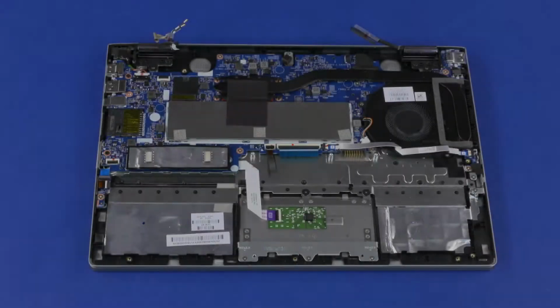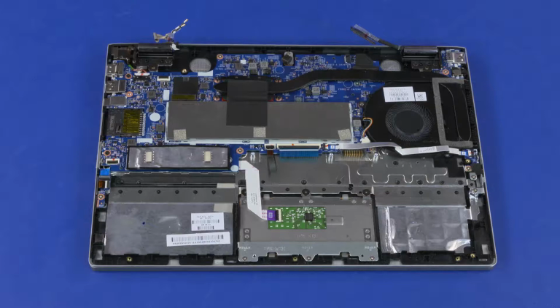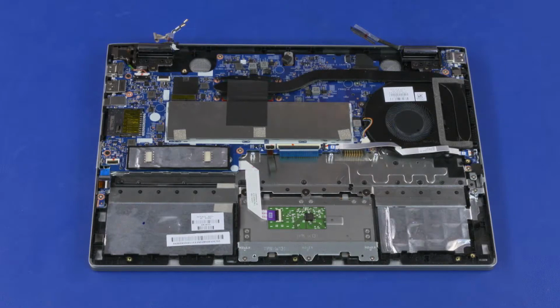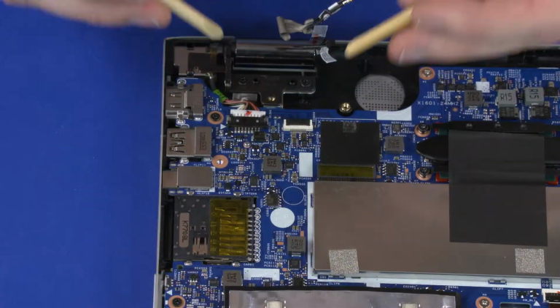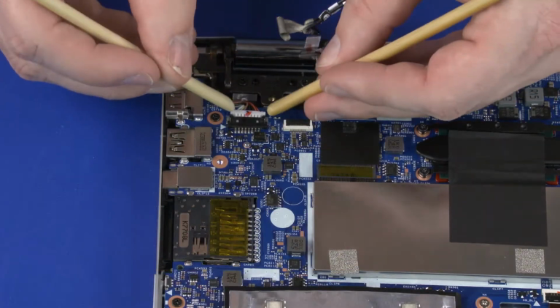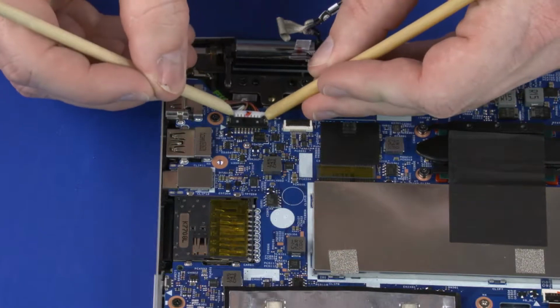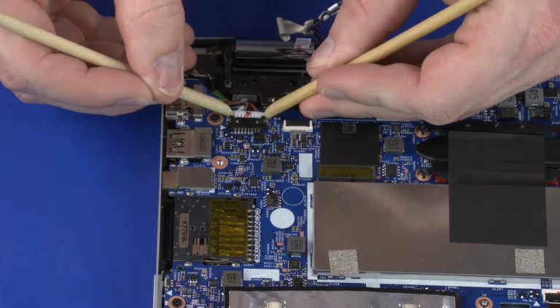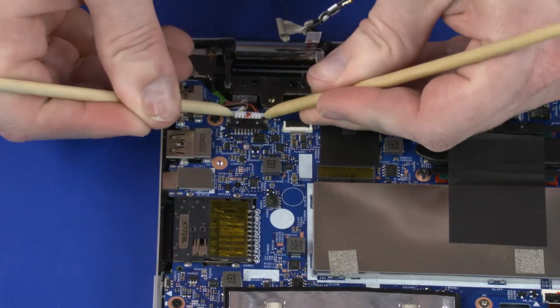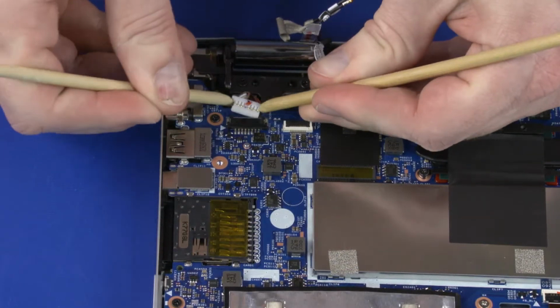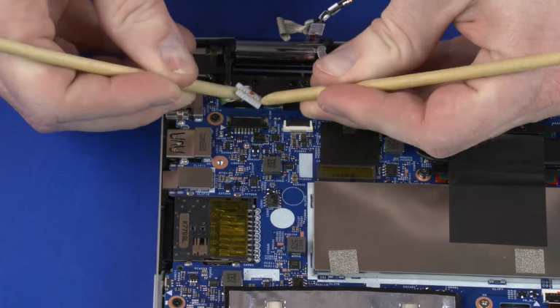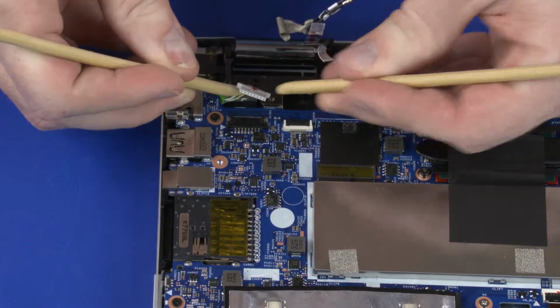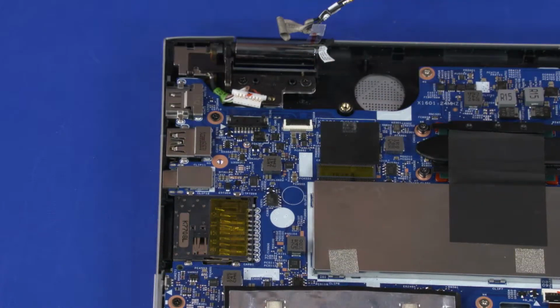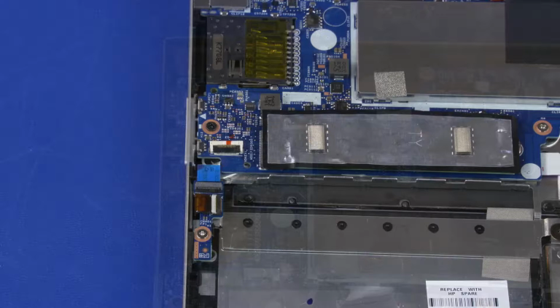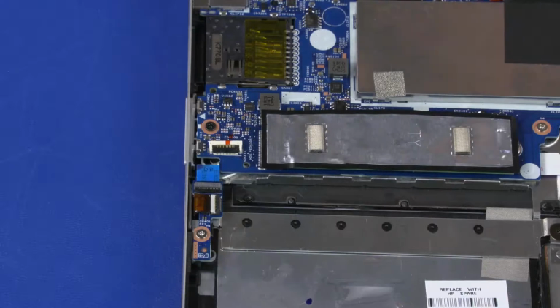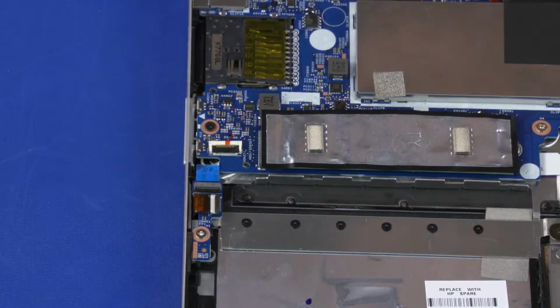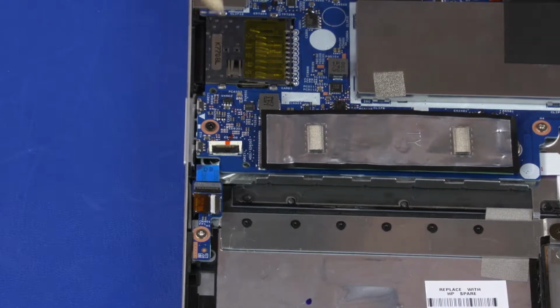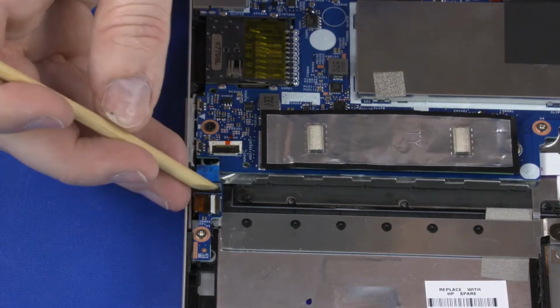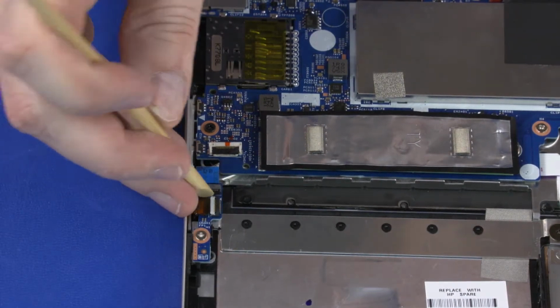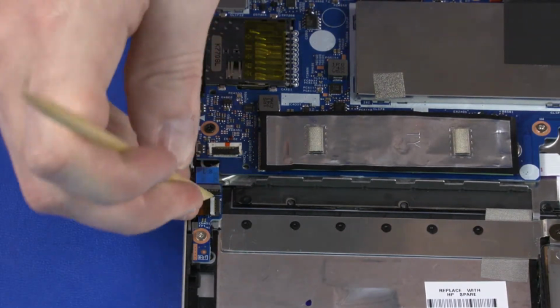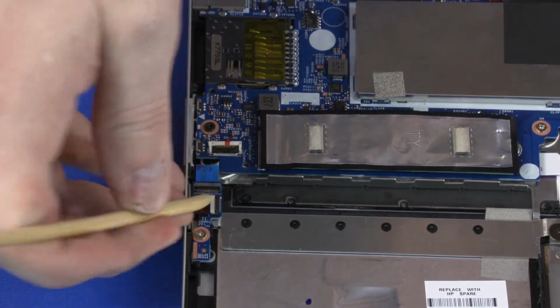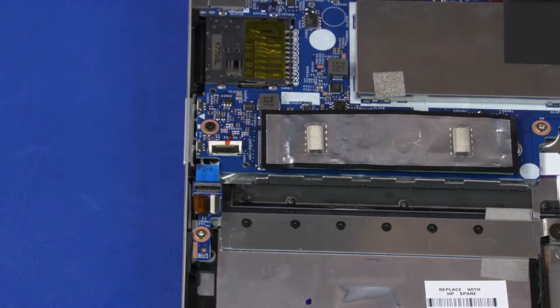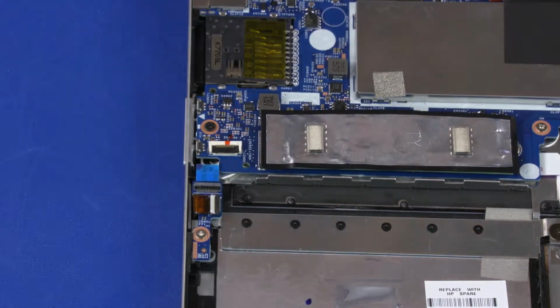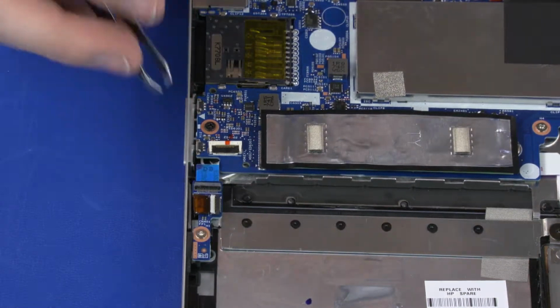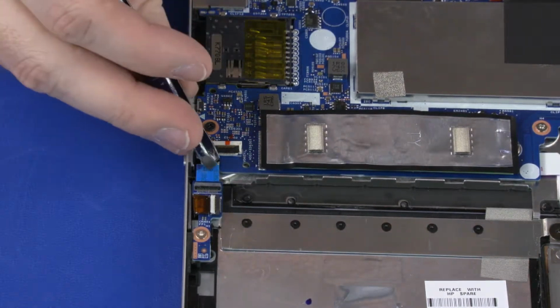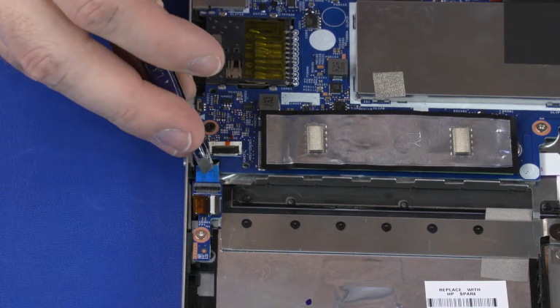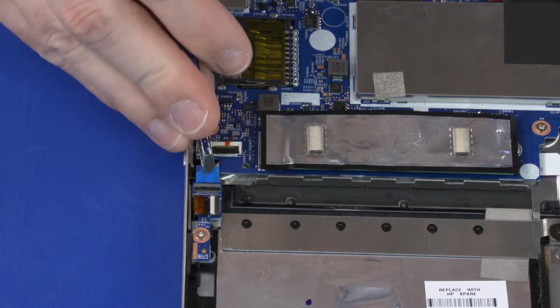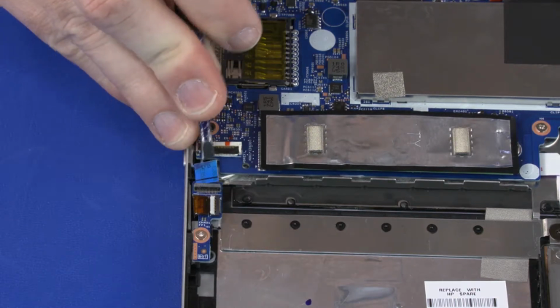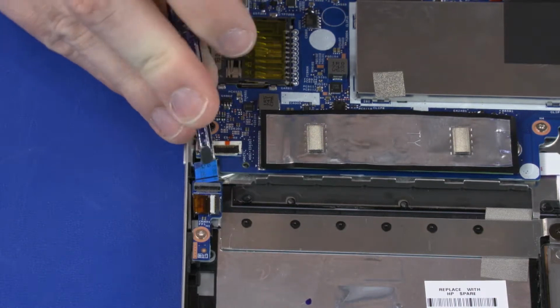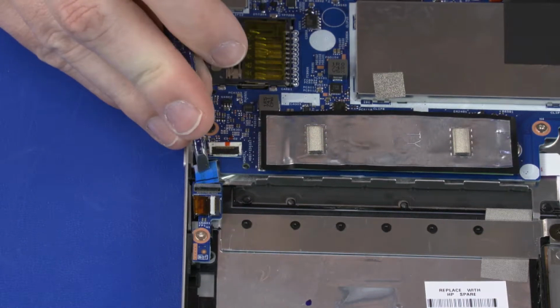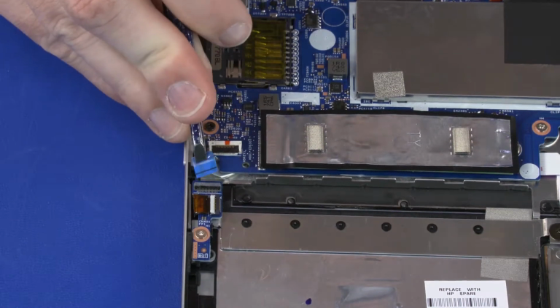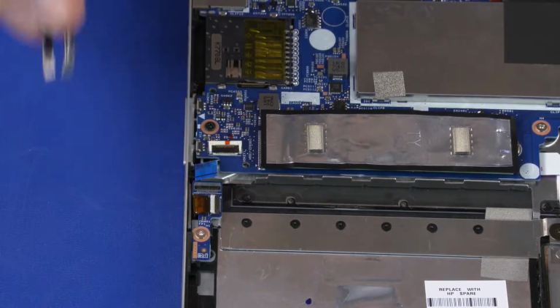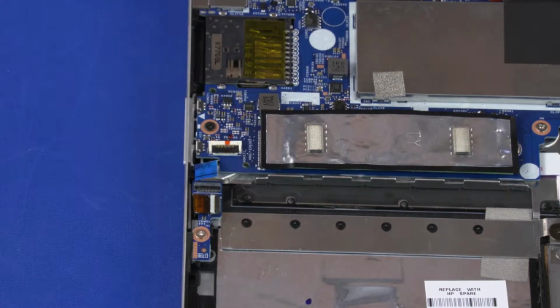Removal. Disconnect the power connector cable from the connector on the system board. Using minimal force, lift the locking bar up on the fingerprint reader board ZIF connector and disconnect the fingerprint reader board ribbon cable from the fingerprint reader board.